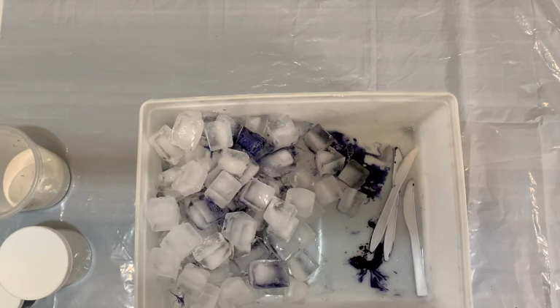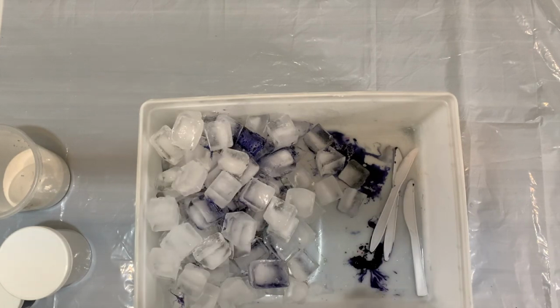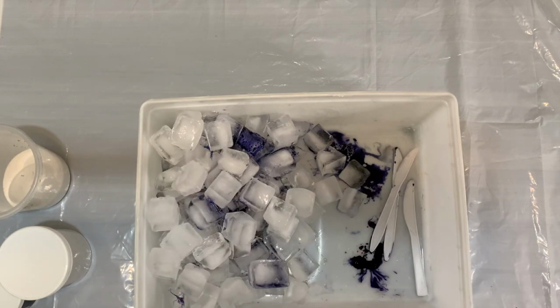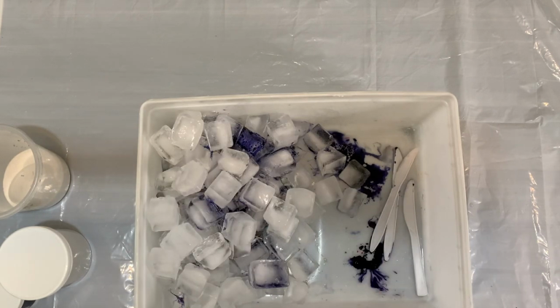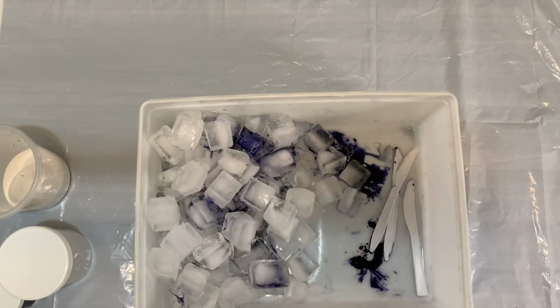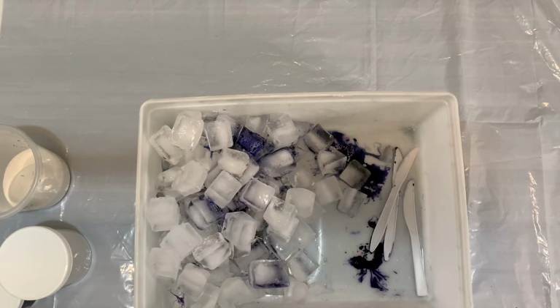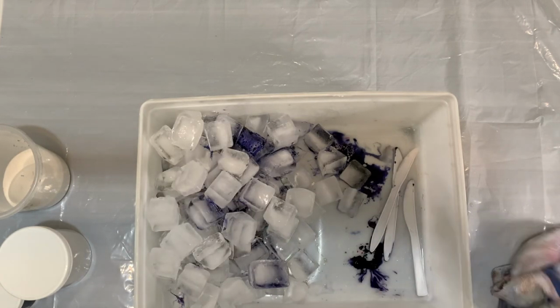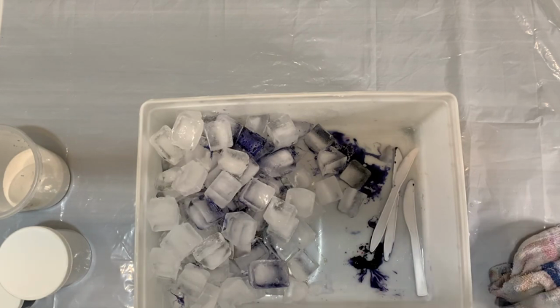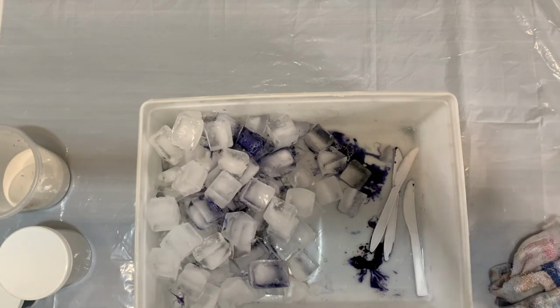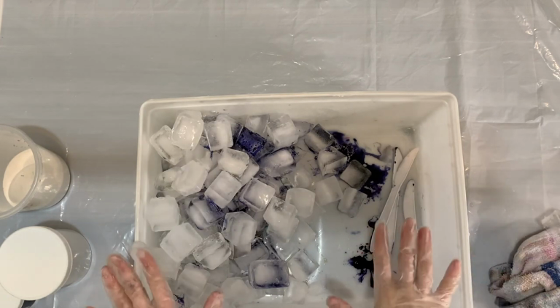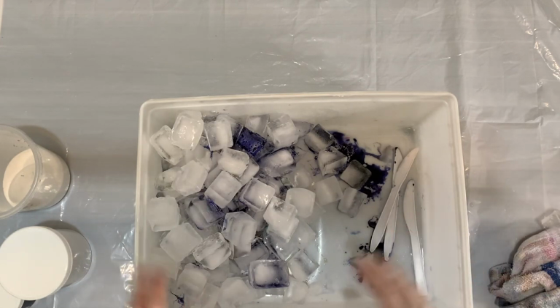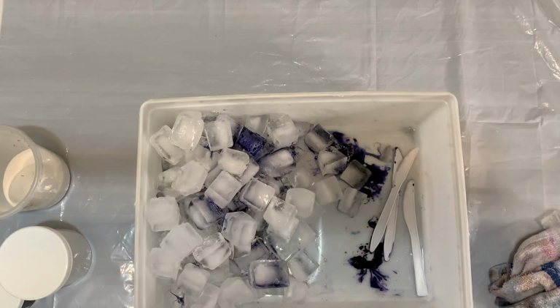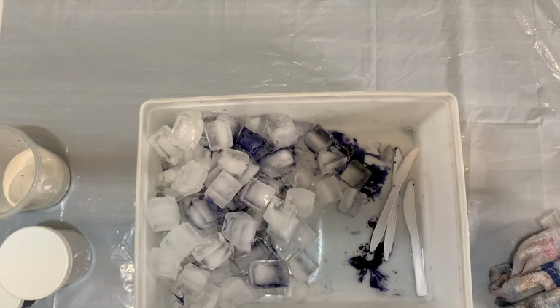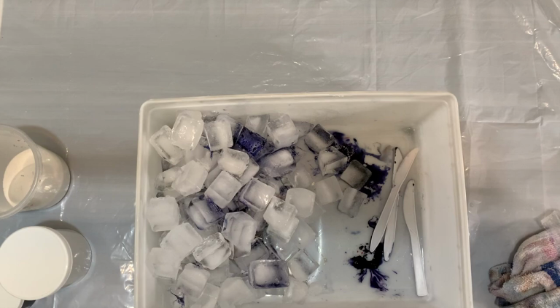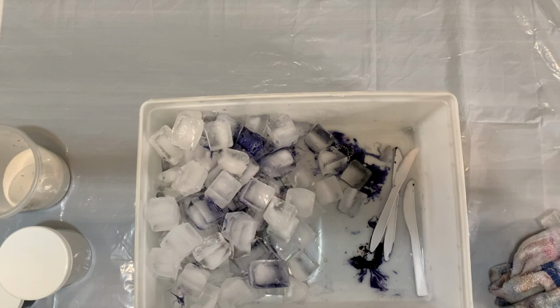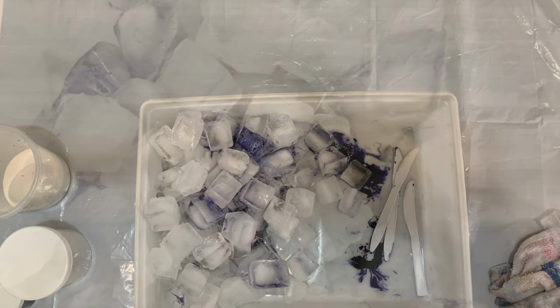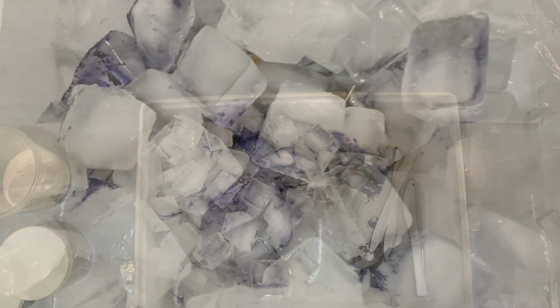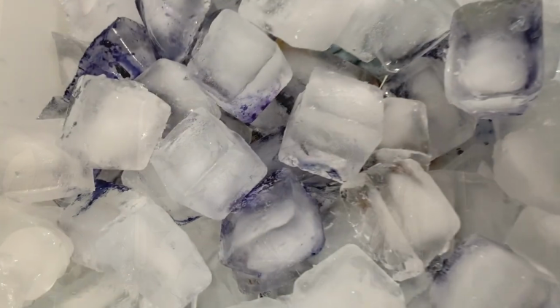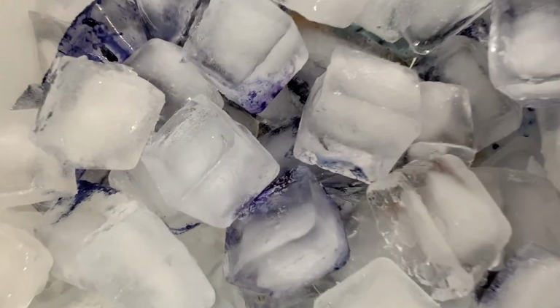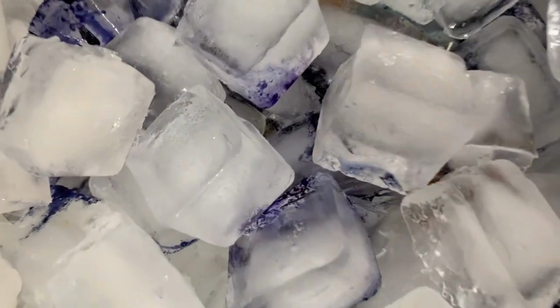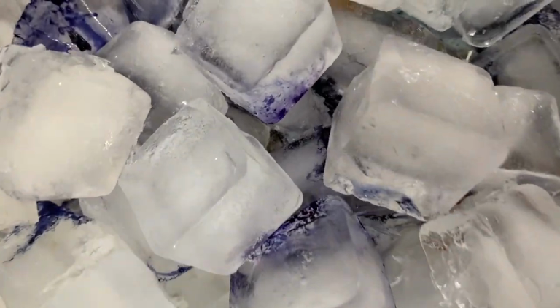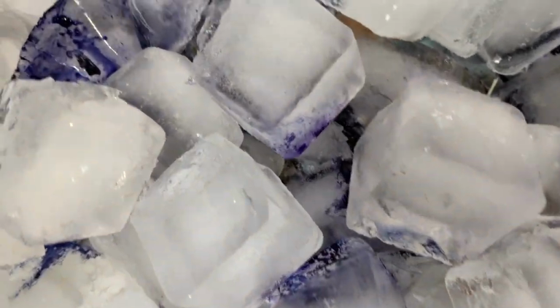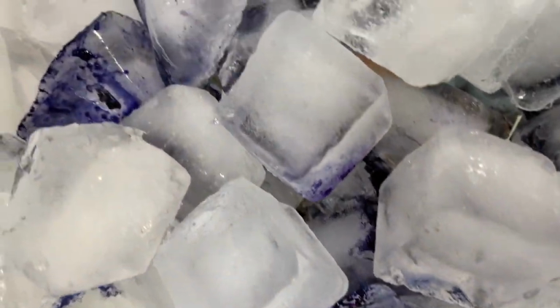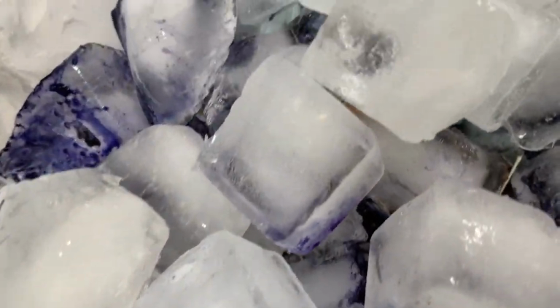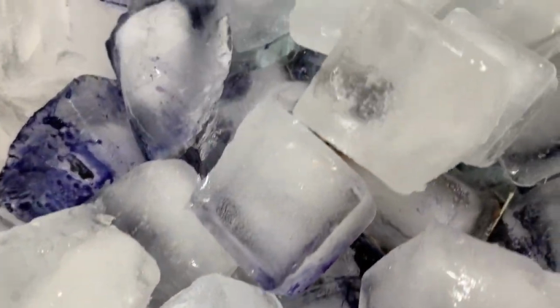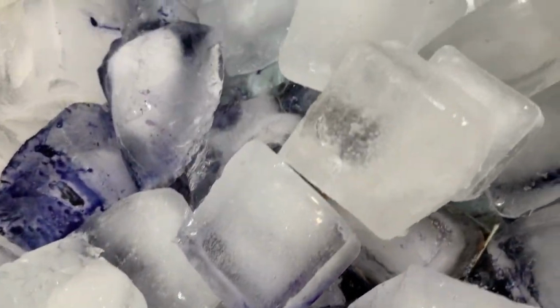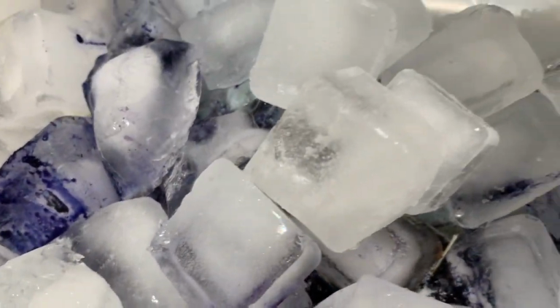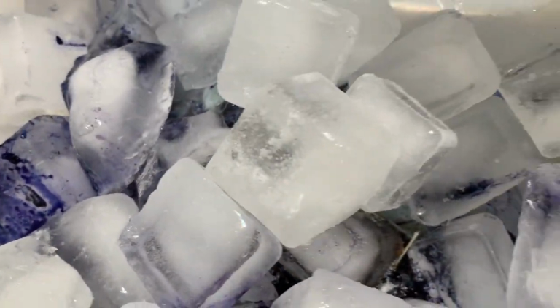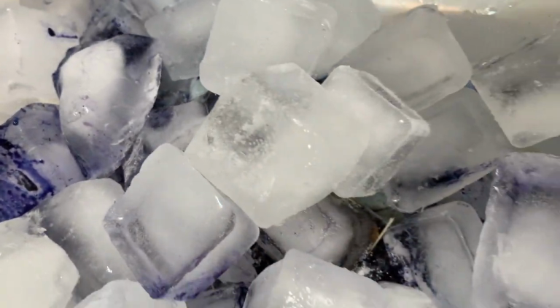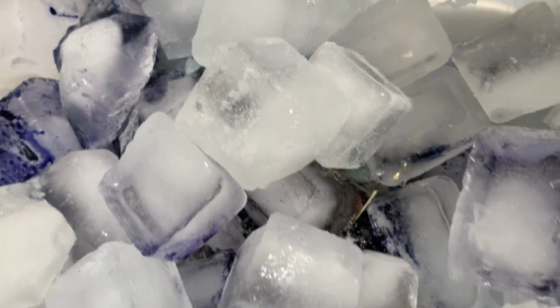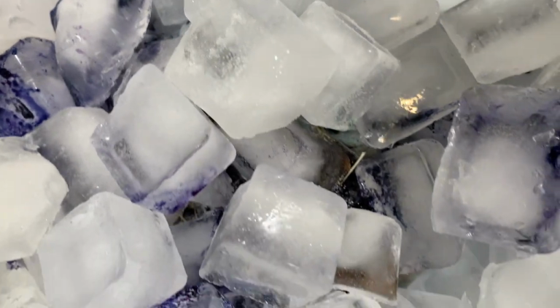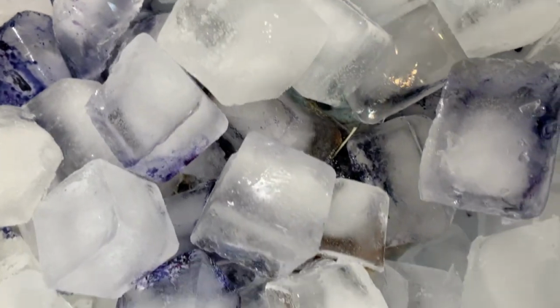There it is and it's ready to sit. I'm just going to let it sit overnight. Here's a little close-up of some of the dye starting to melt onto the ice.